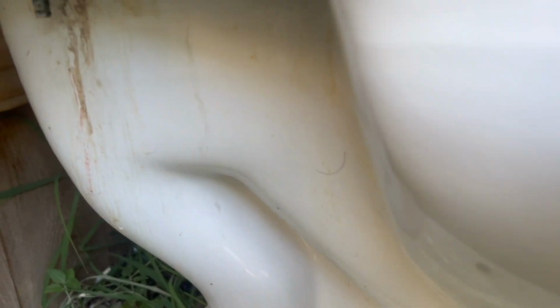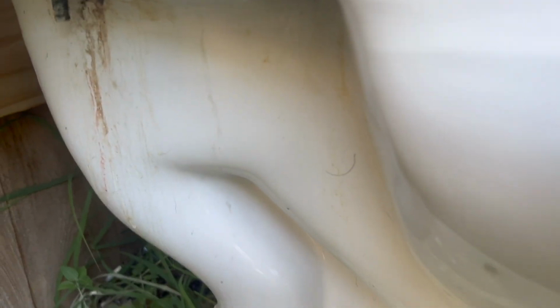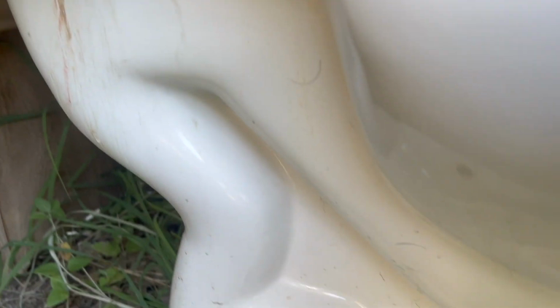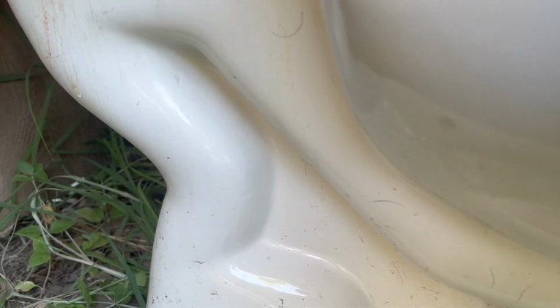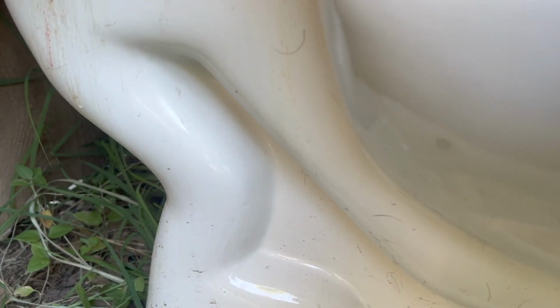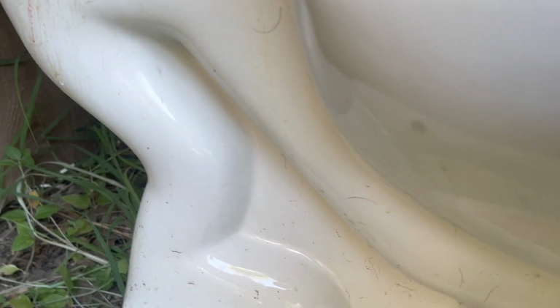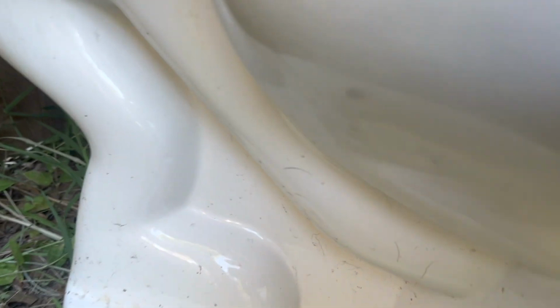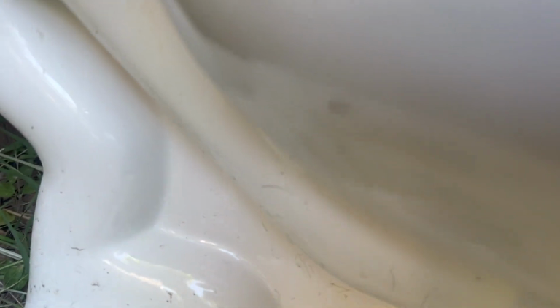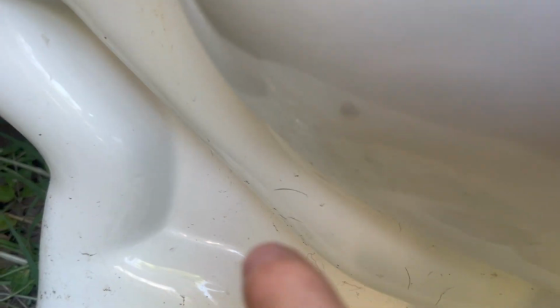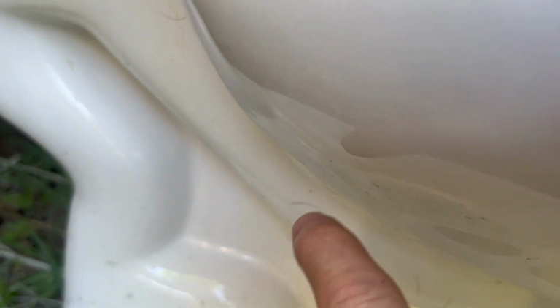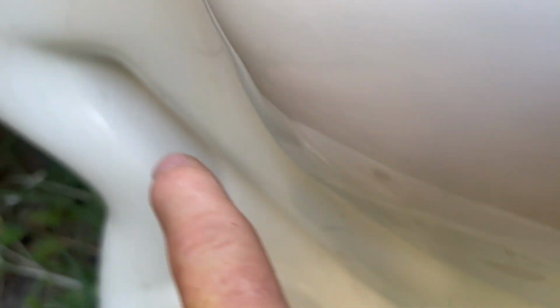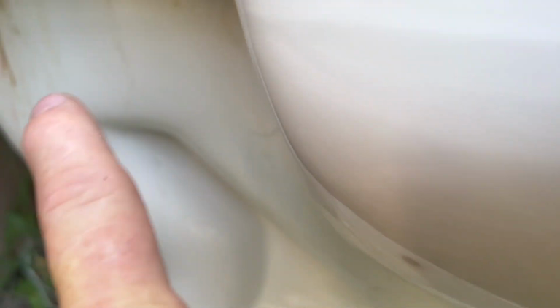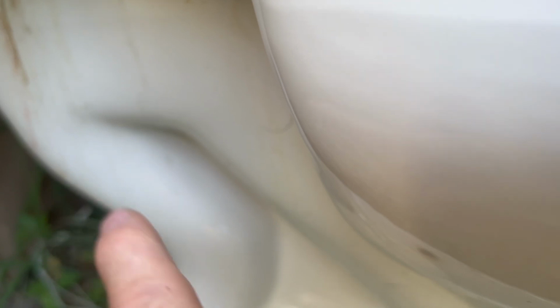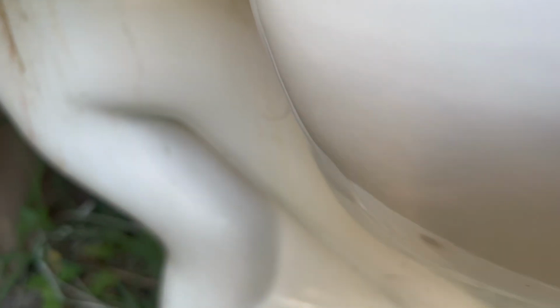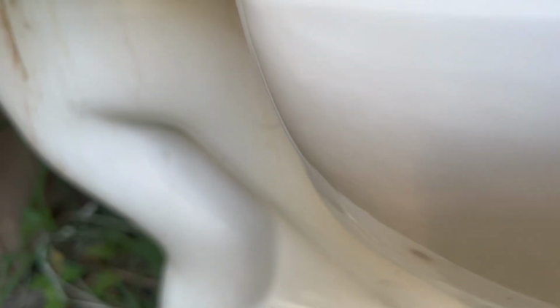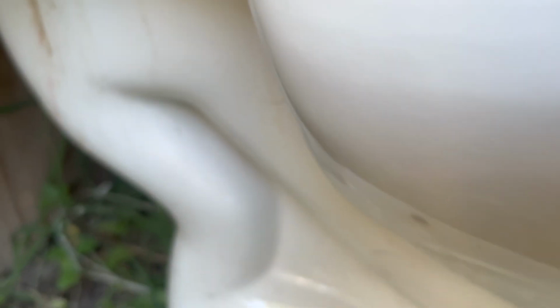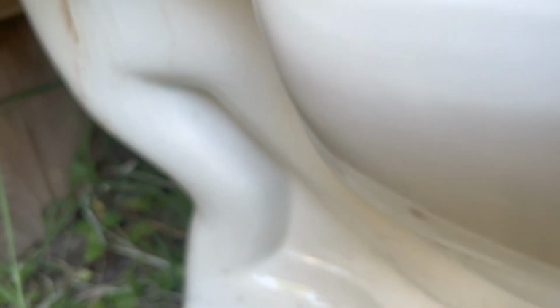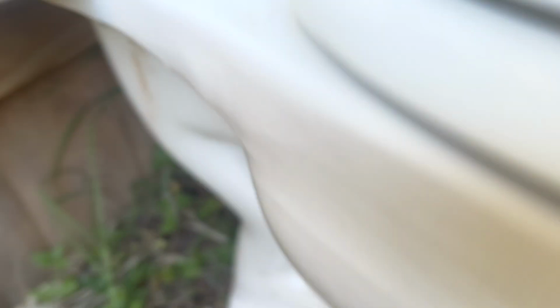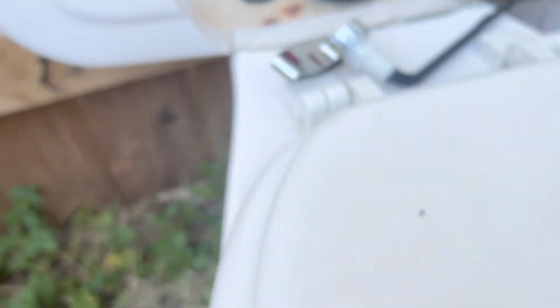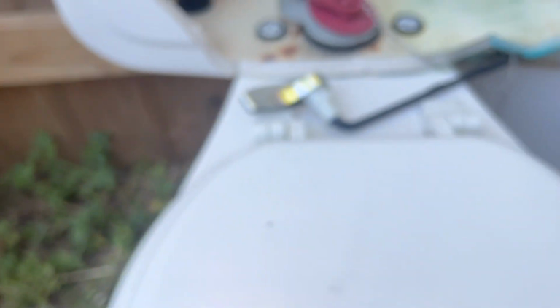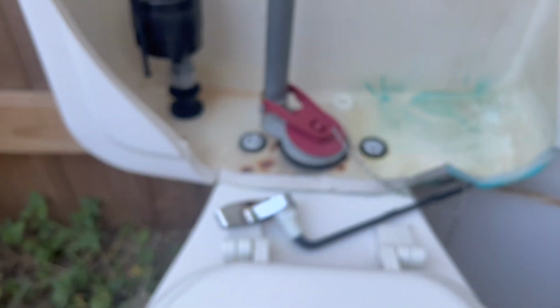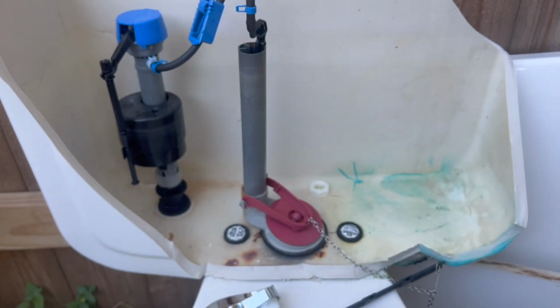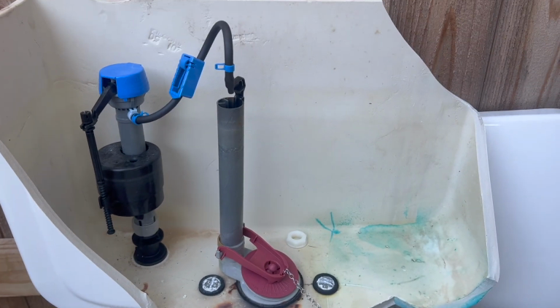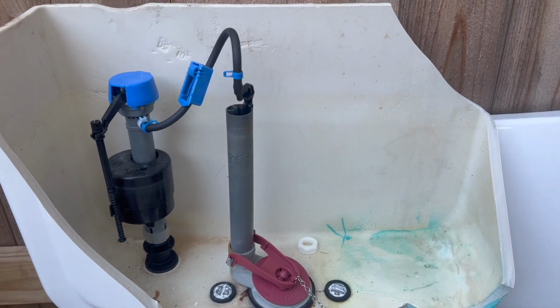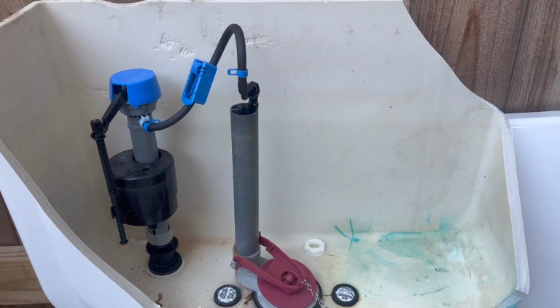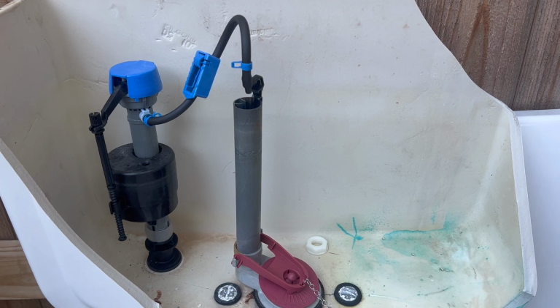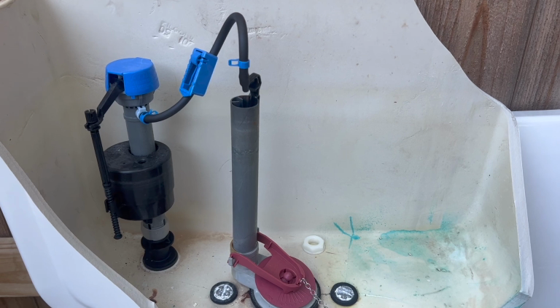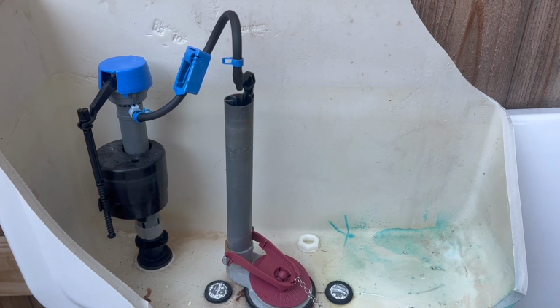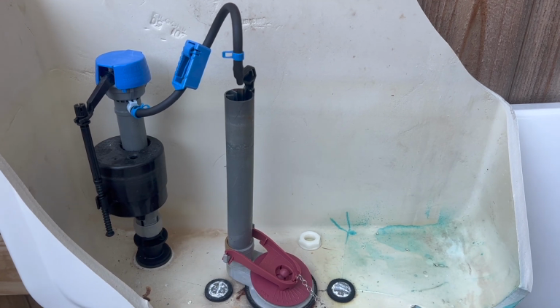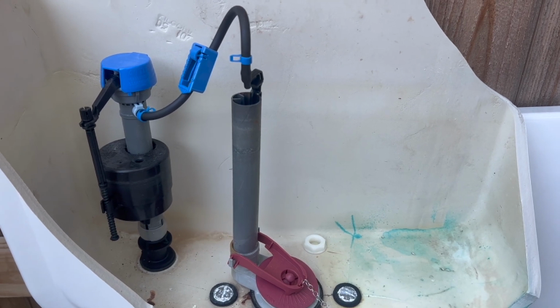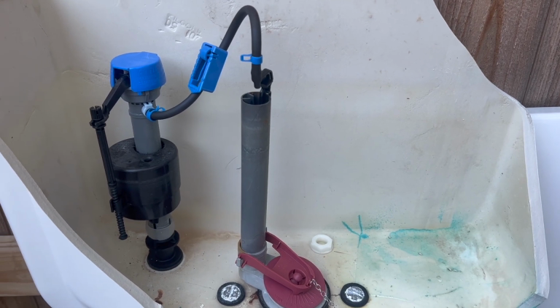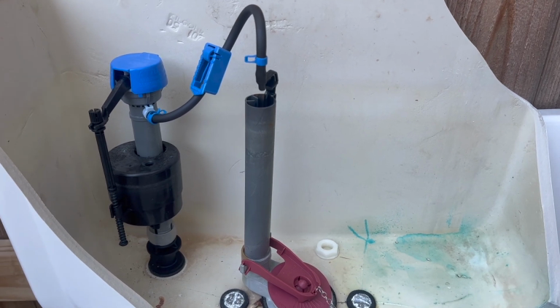That trap right there — the water has to go from the bowl, up over into the trap, and down. That creates a lock to prevent the gases in the sewer system from coming out.